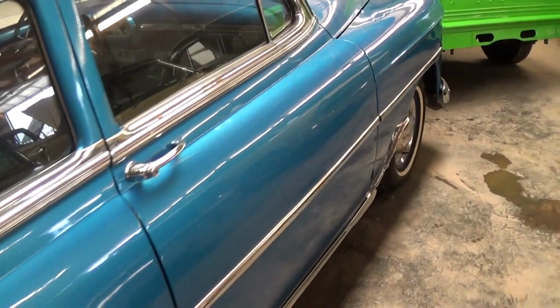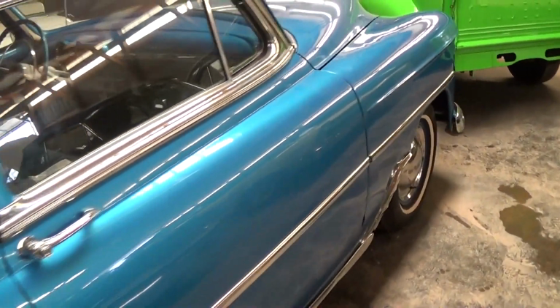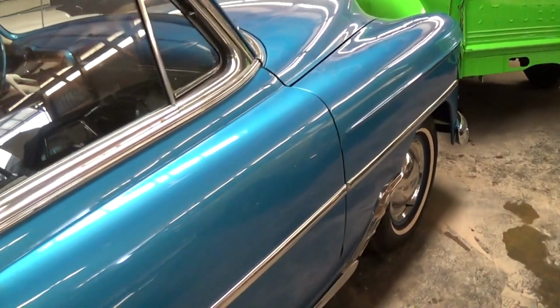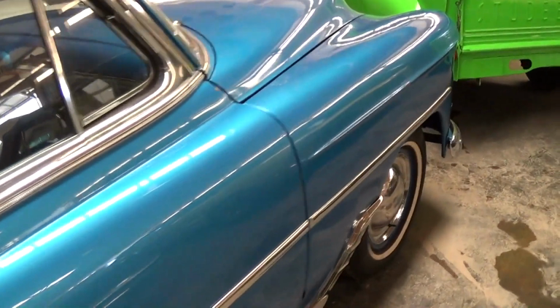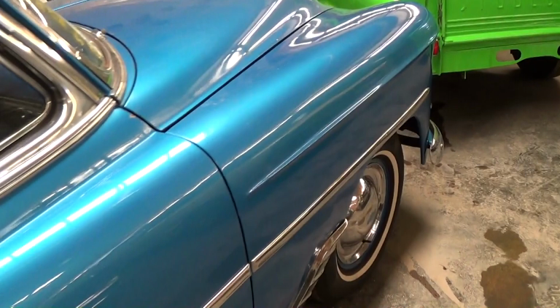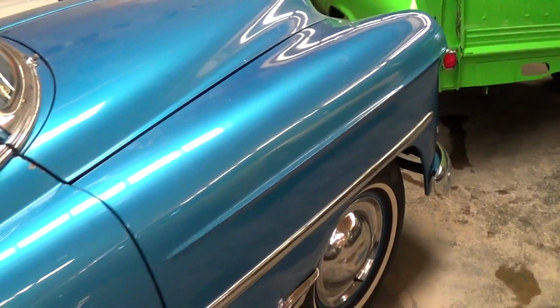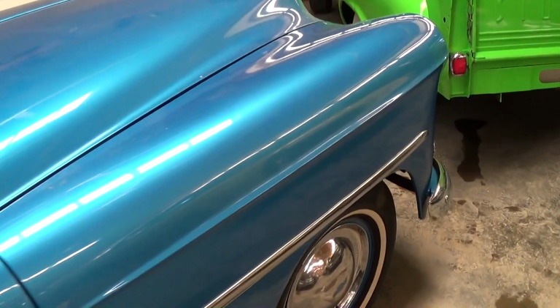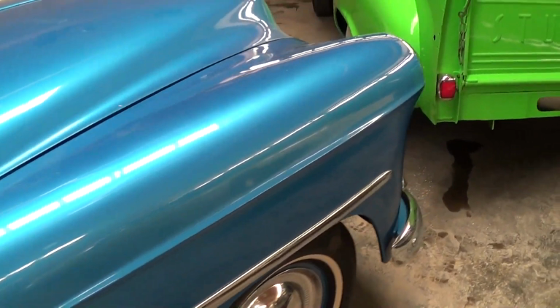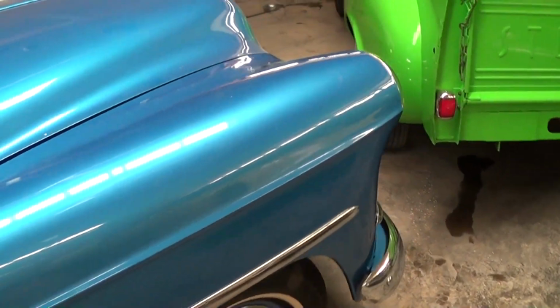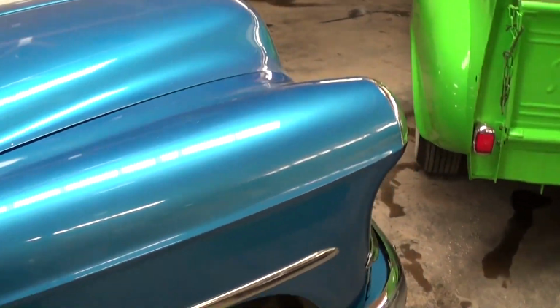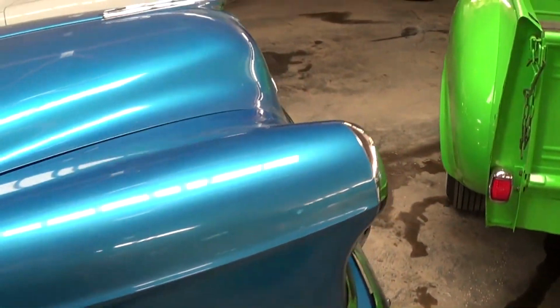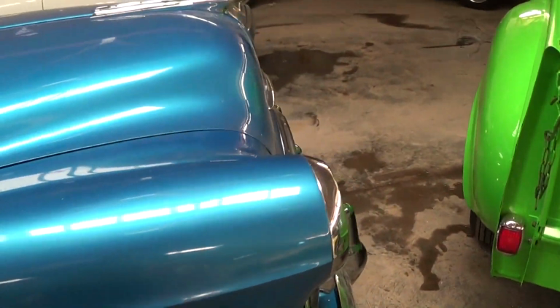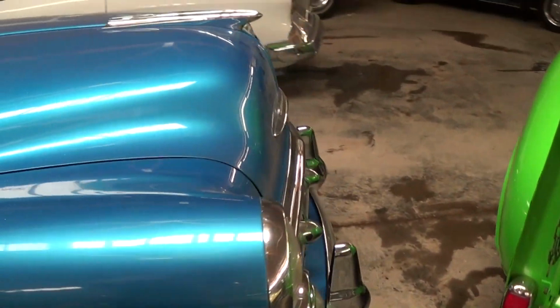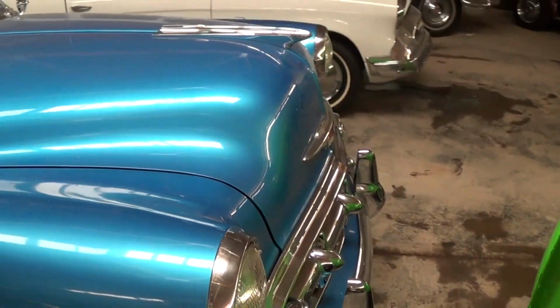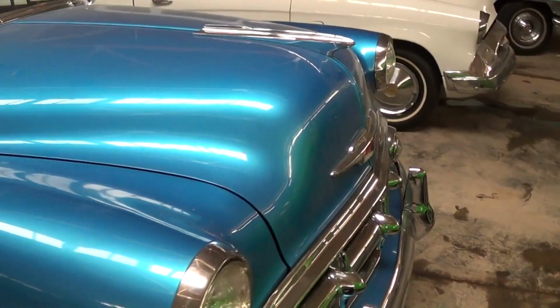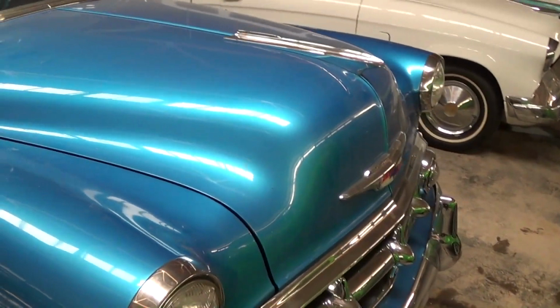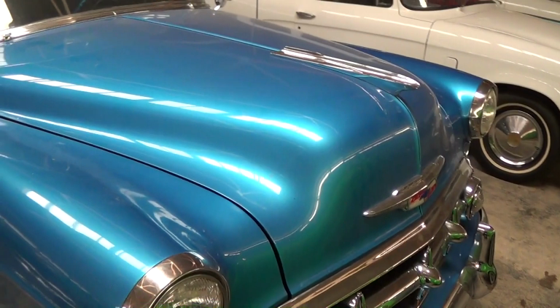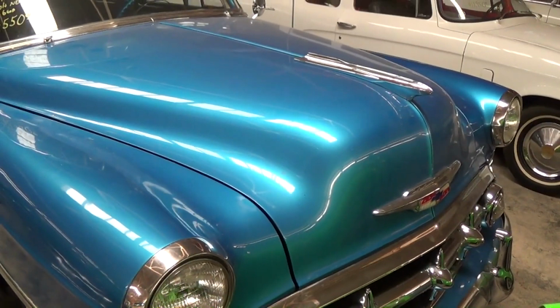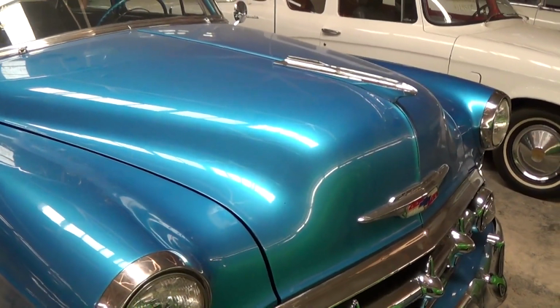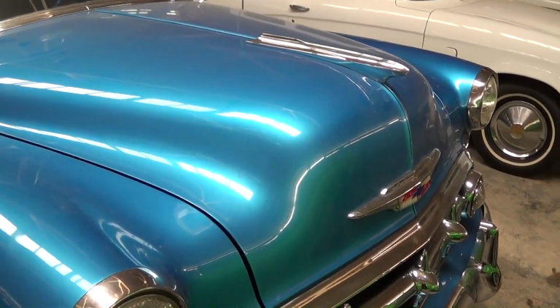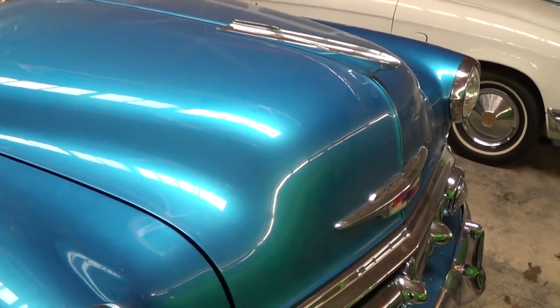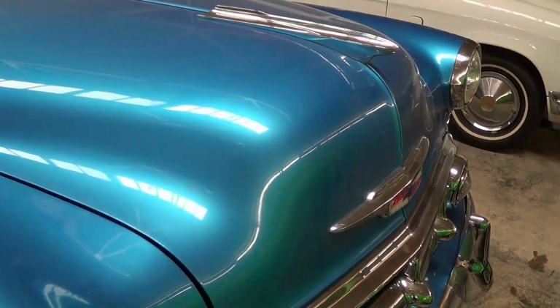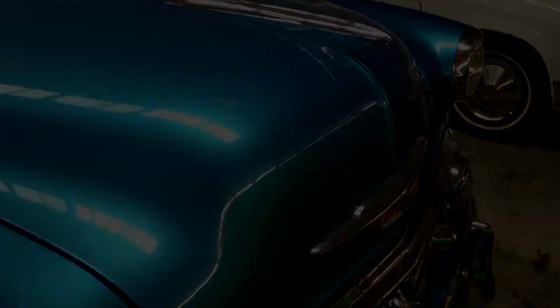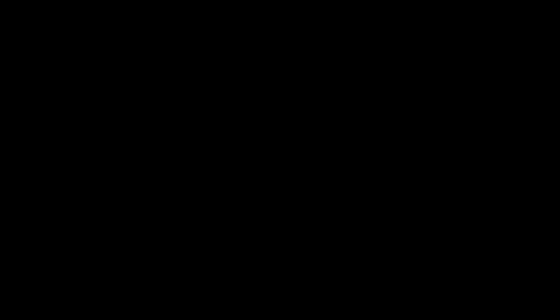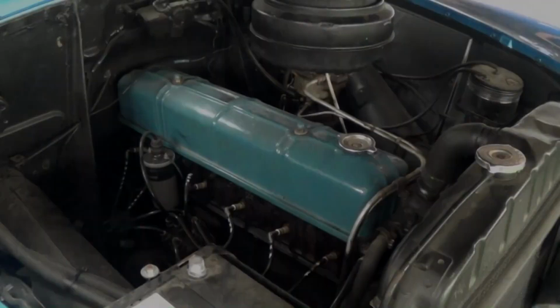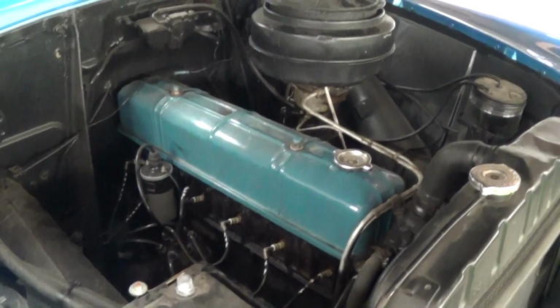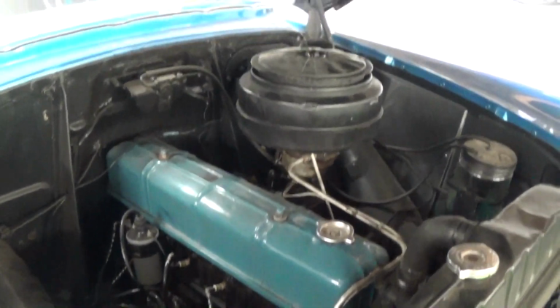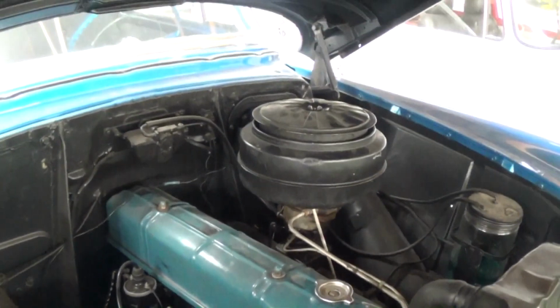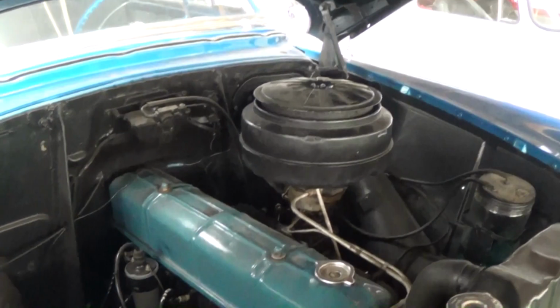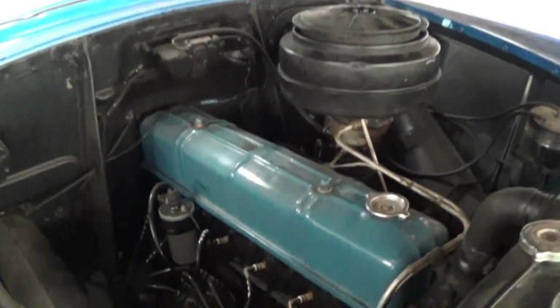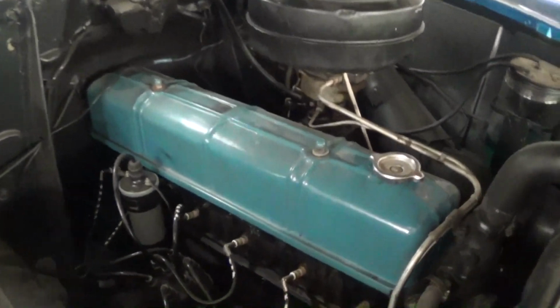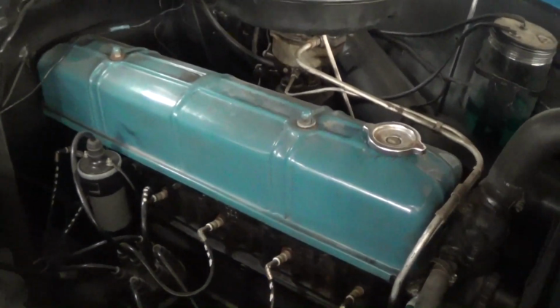Just a nice looking car all the way around — very straight. Let's go ahead and take a look under the hood and see what we've got going on over there. We've got the hood tipped up now so we can take a closer look here.